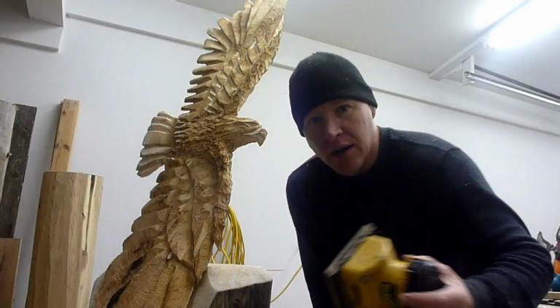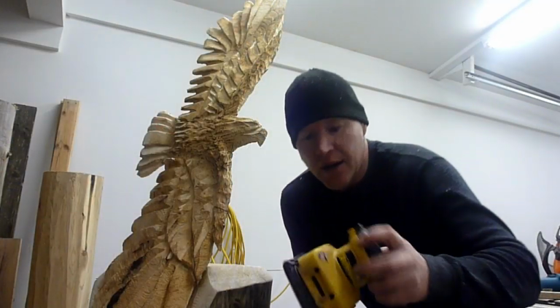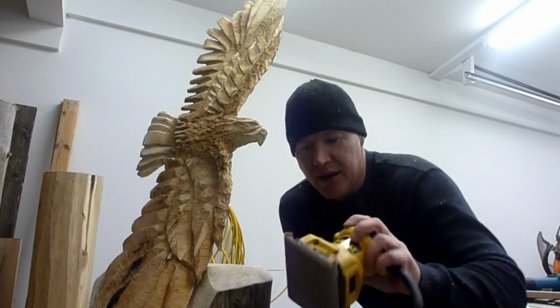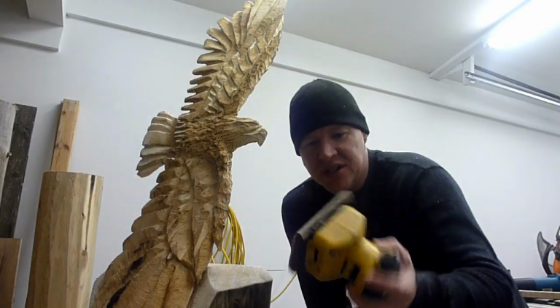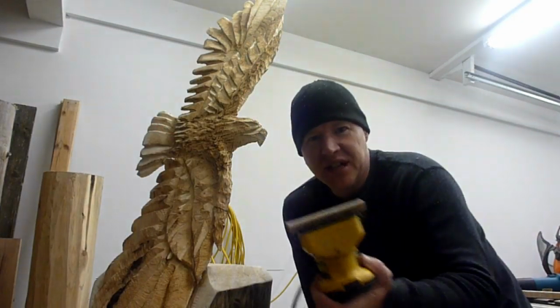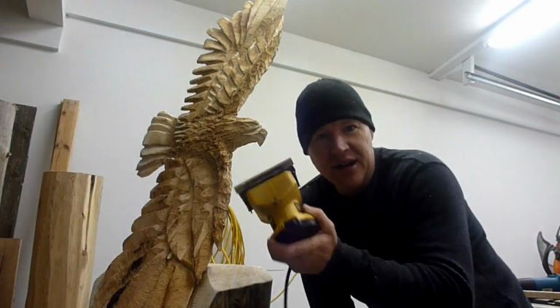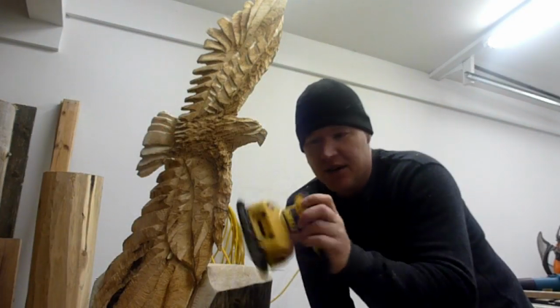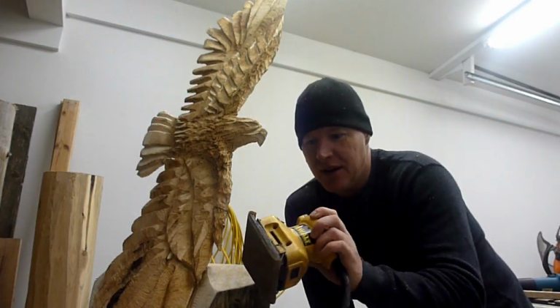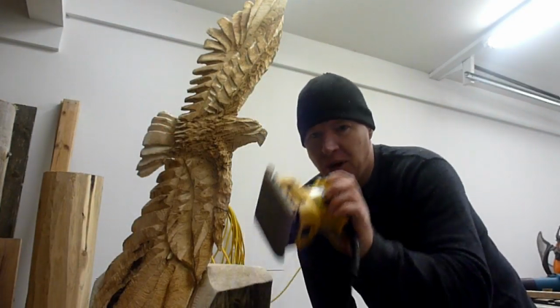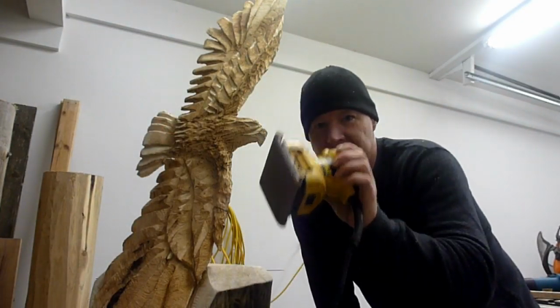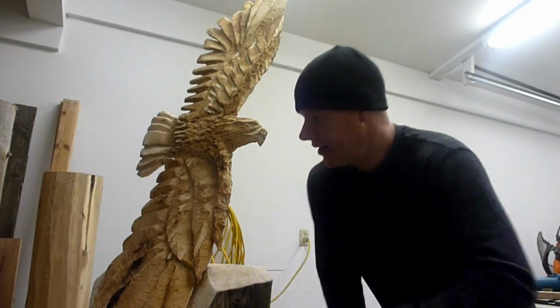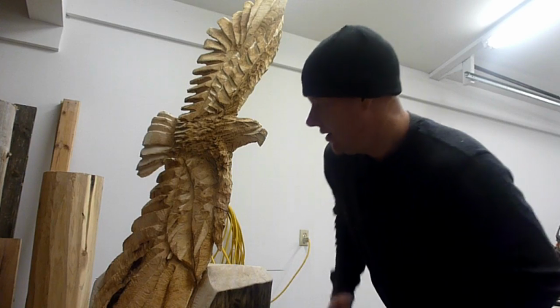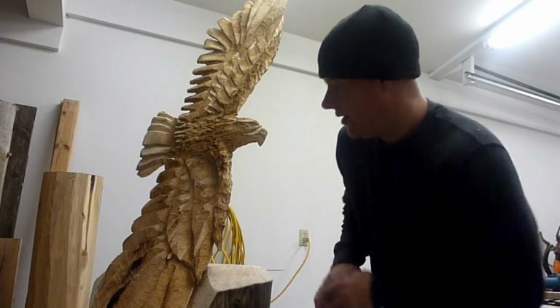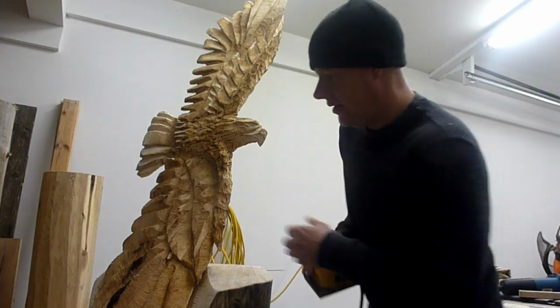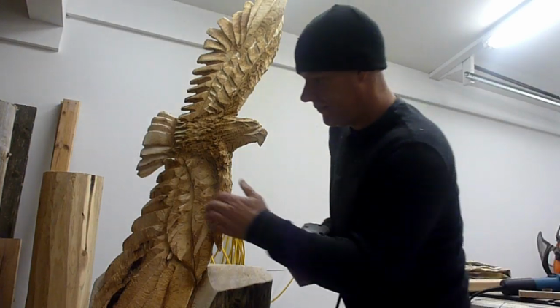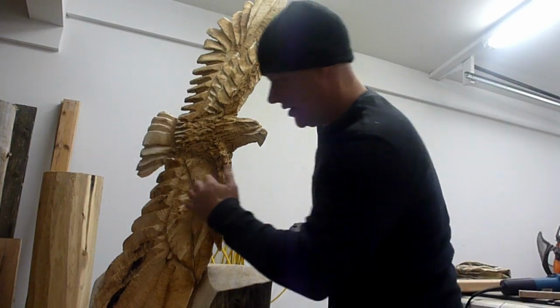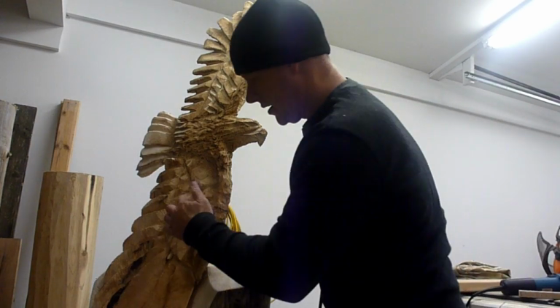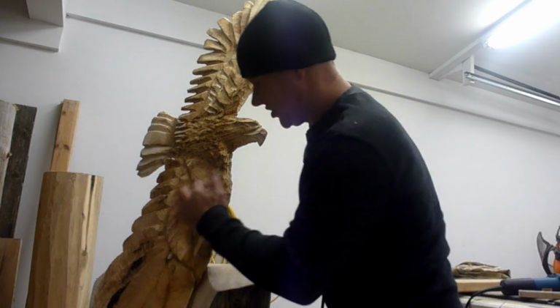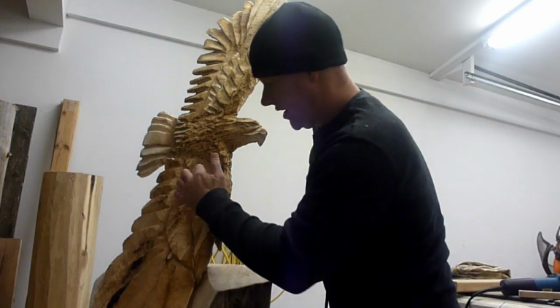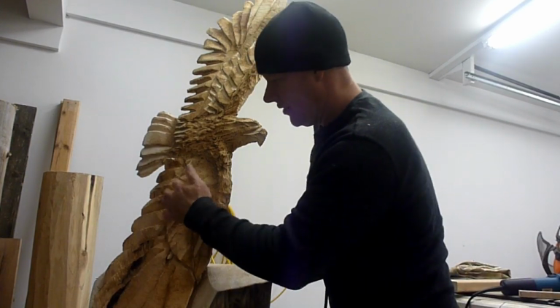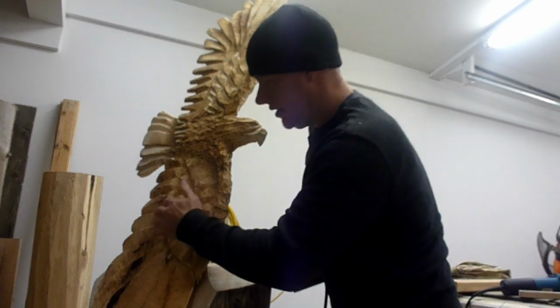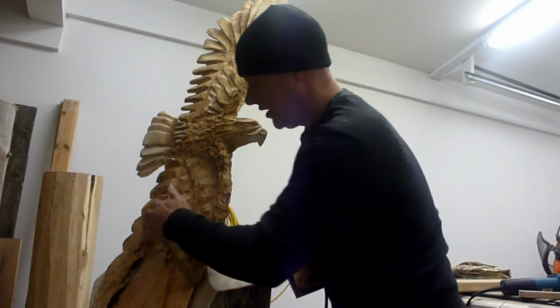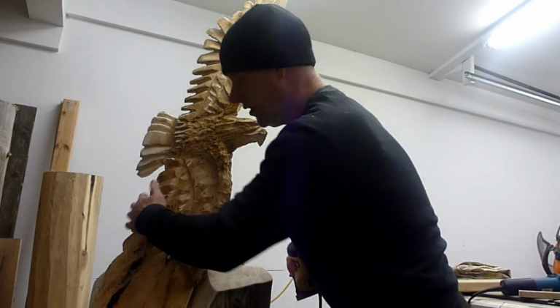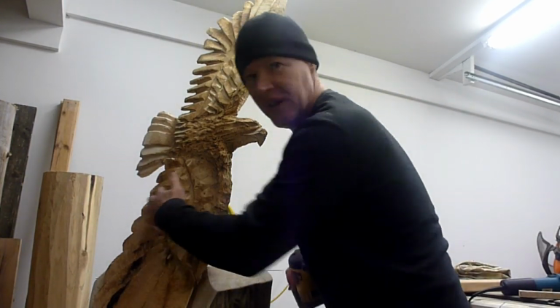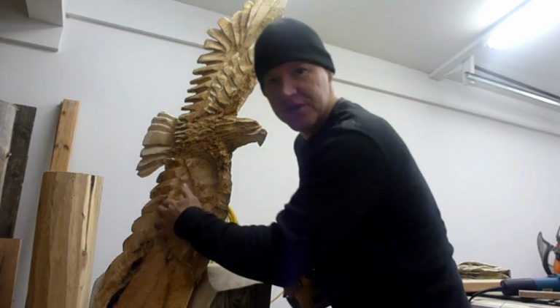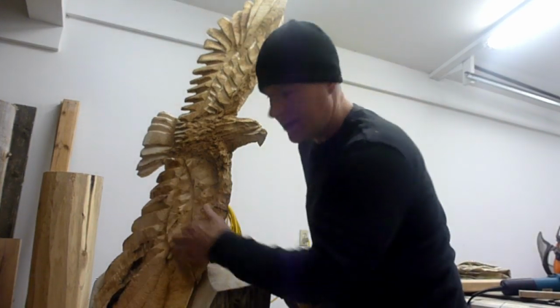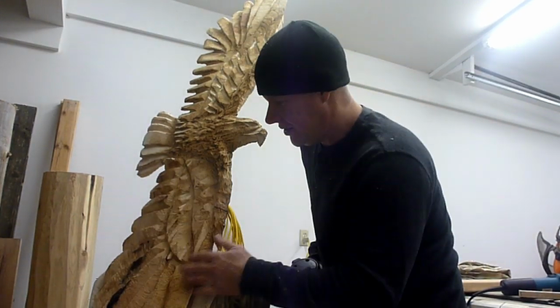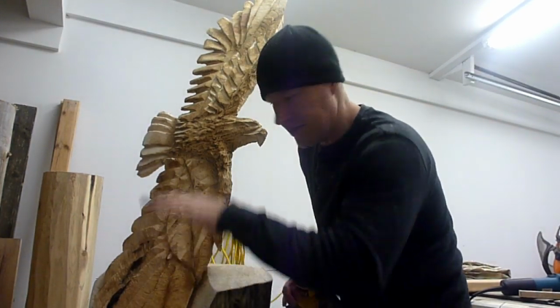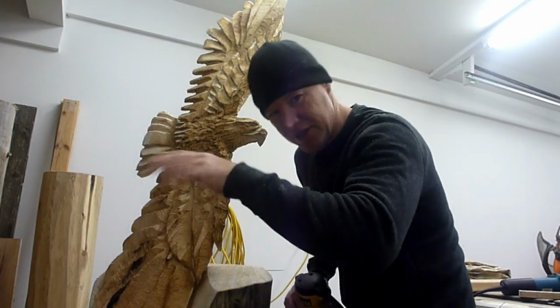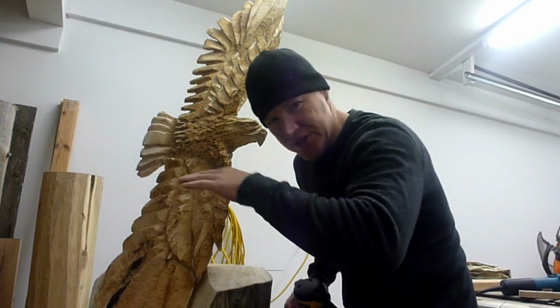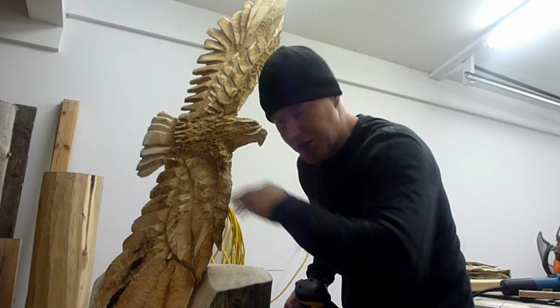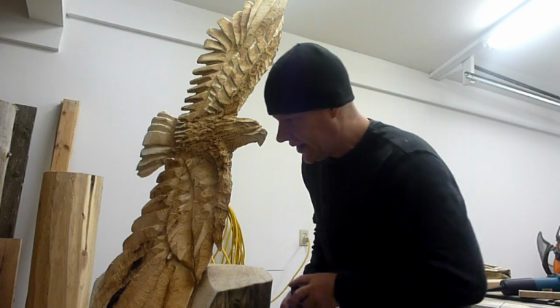I'm just gonna take a regular palm sander and kind of straighten out the feathers a little bit so they're not so jagged.